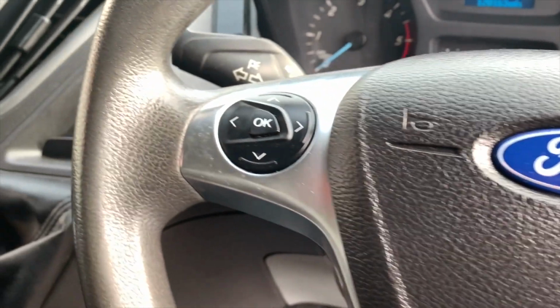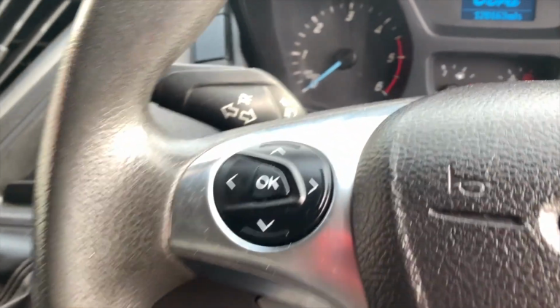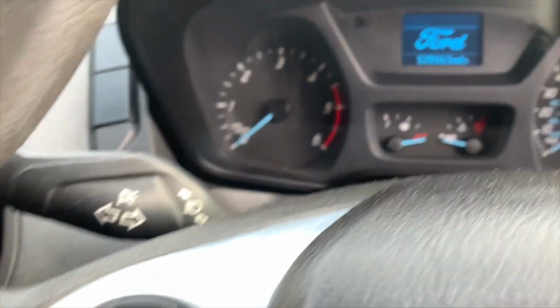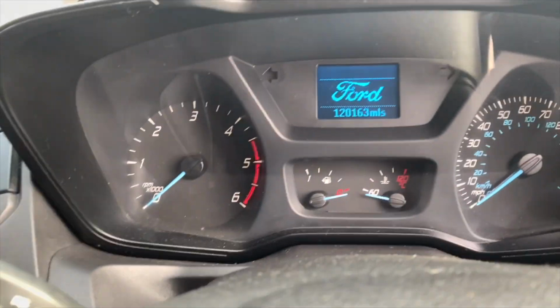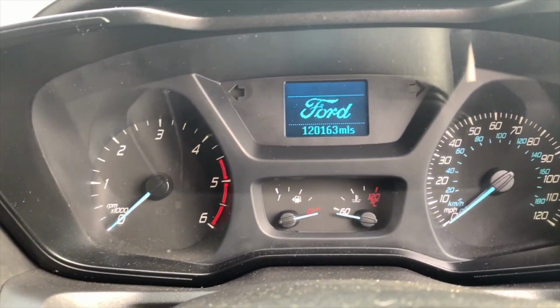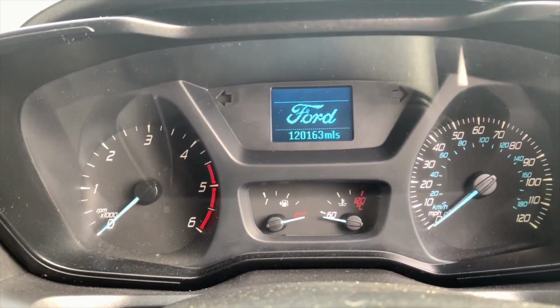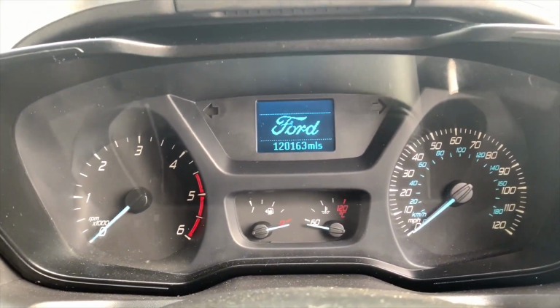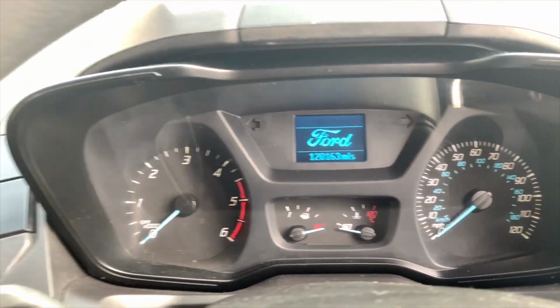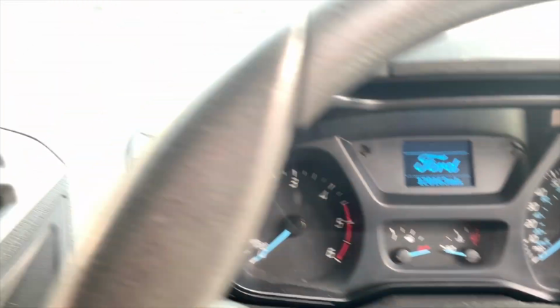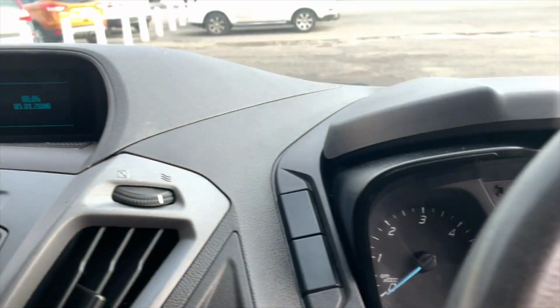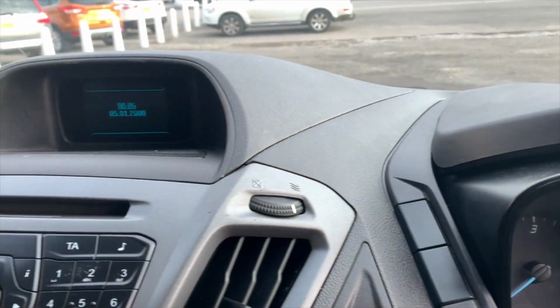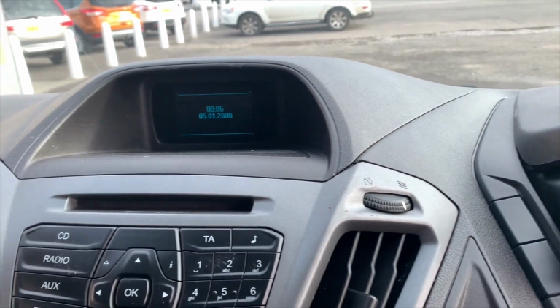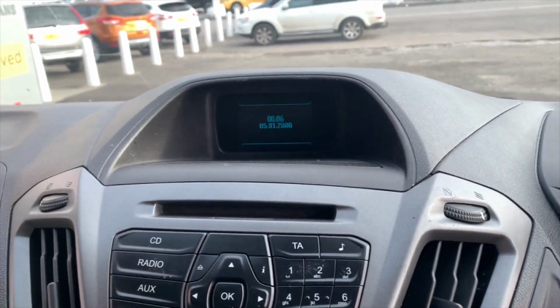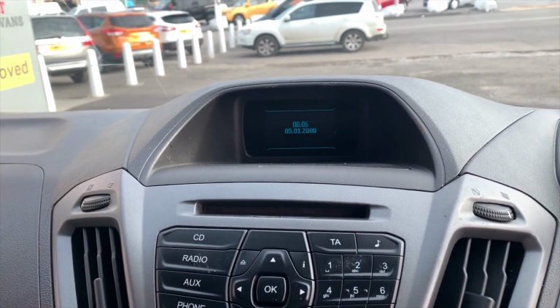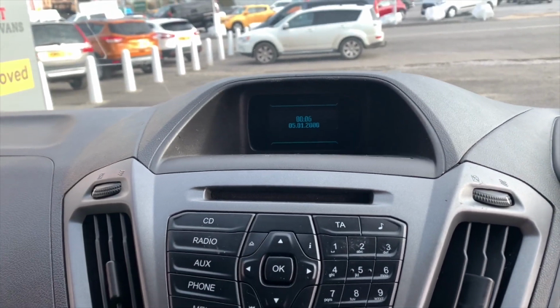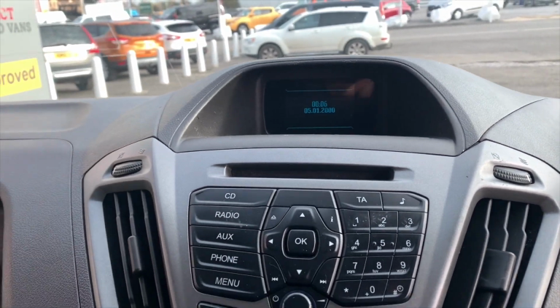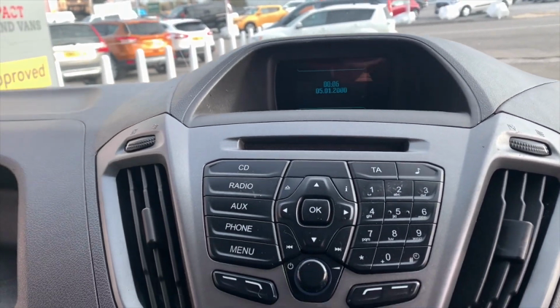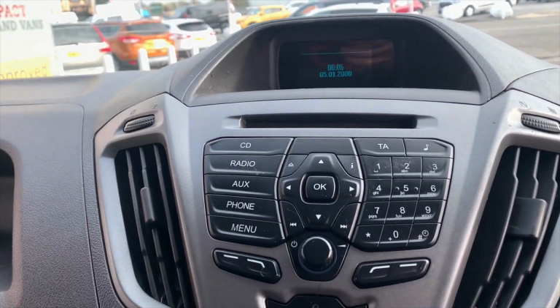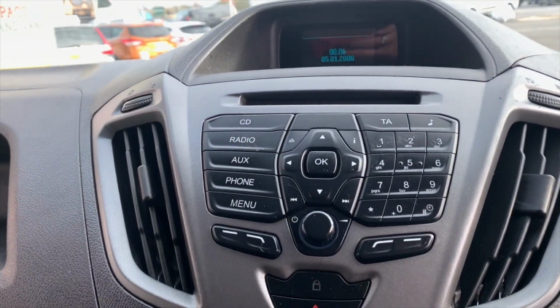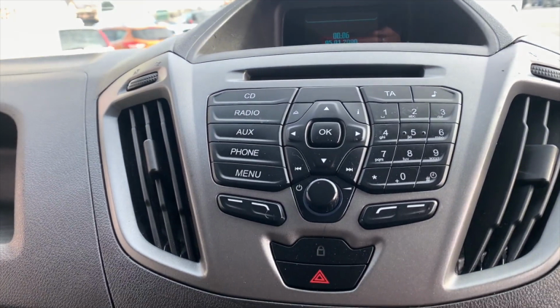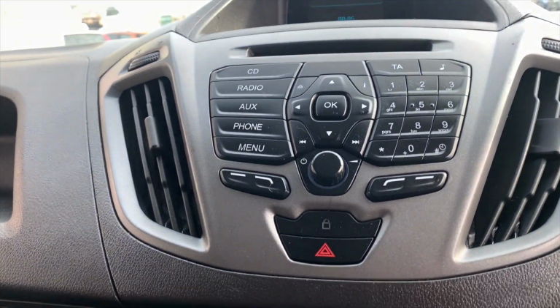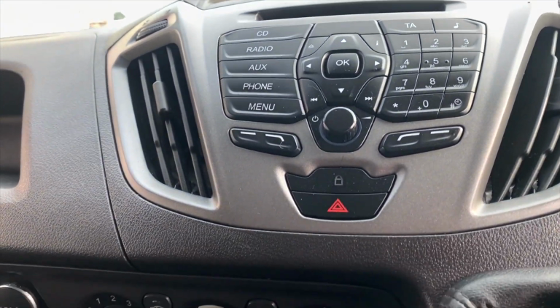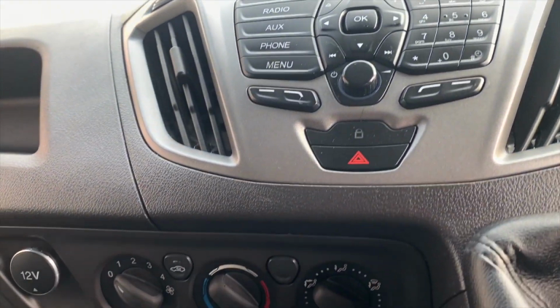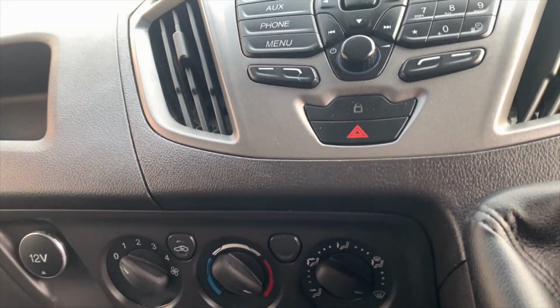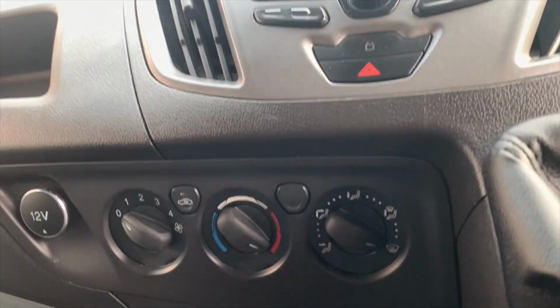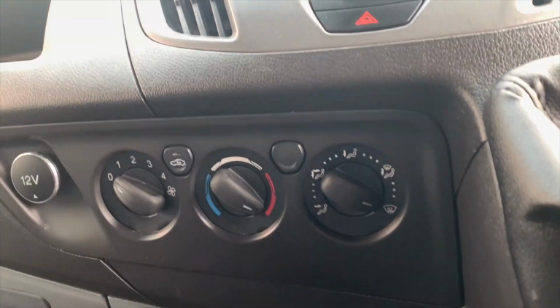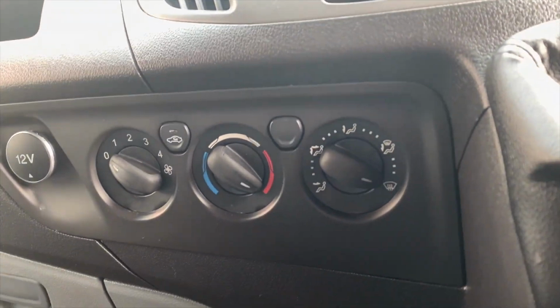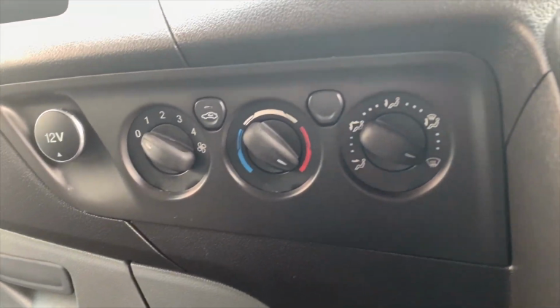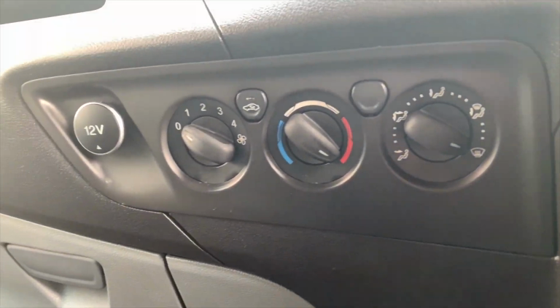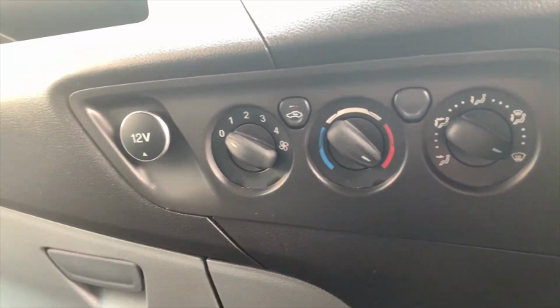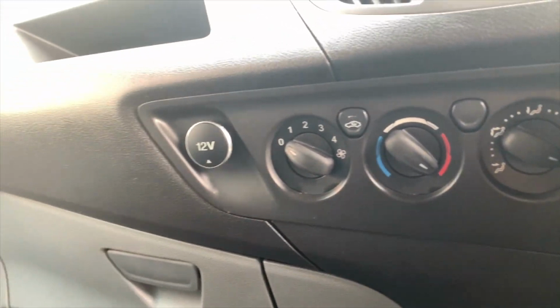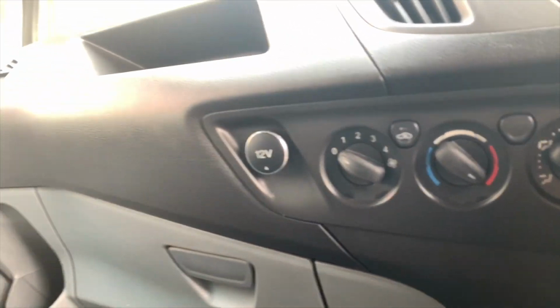The heads-up display shows menus for the vehicle information system and also displays the radio, CD player, Bluetooth, and Aux port. You also have a 12 volt socket to charge your devices.